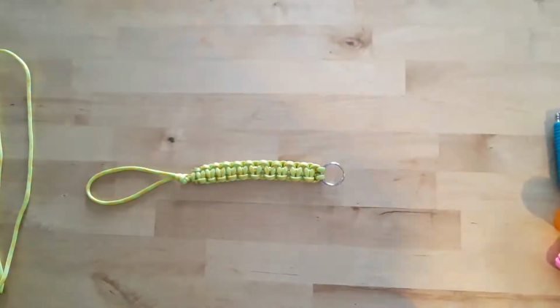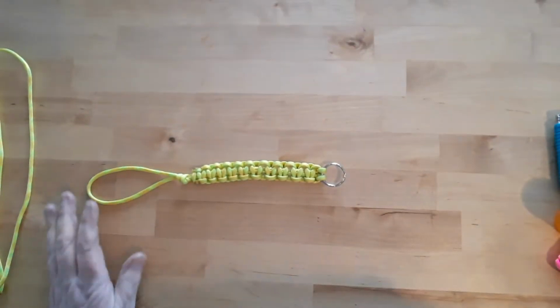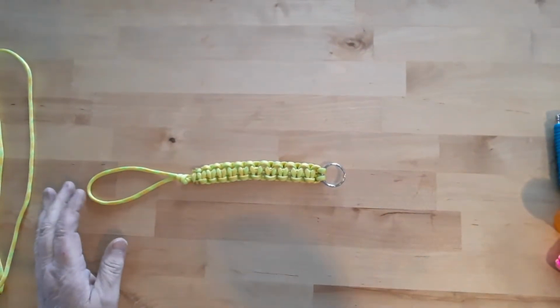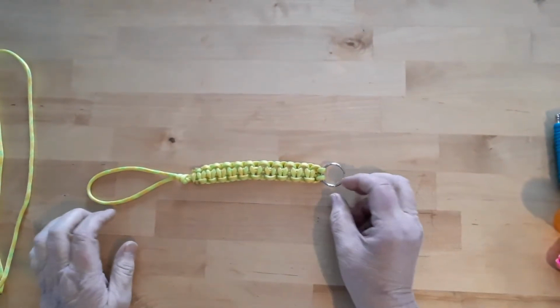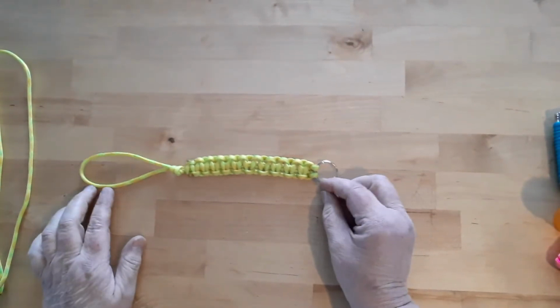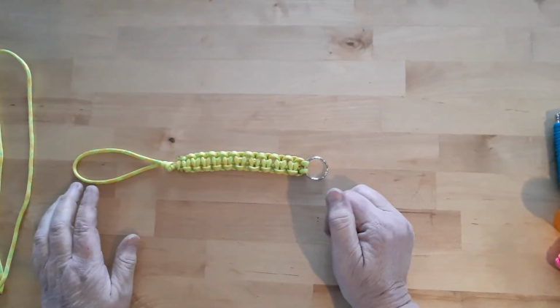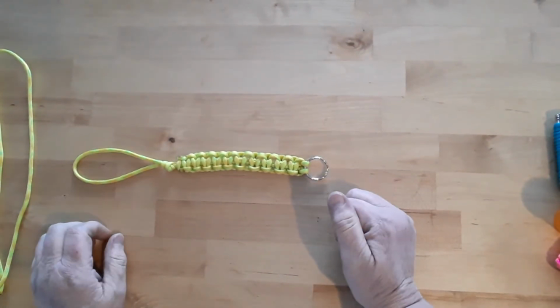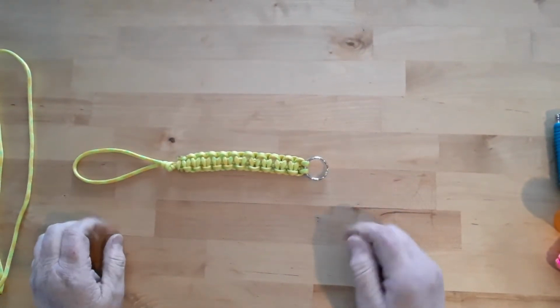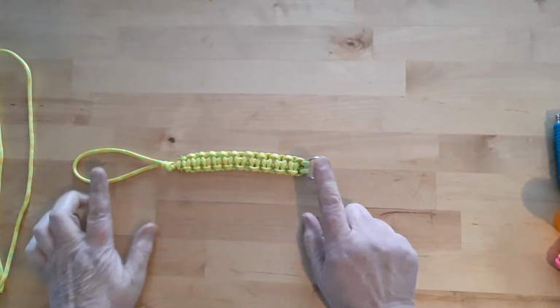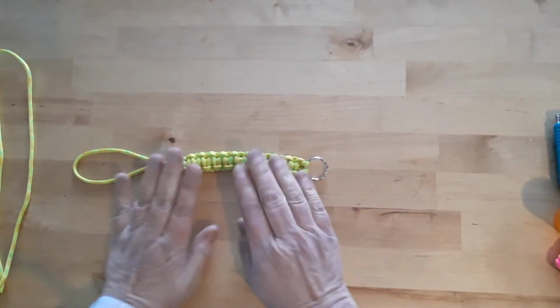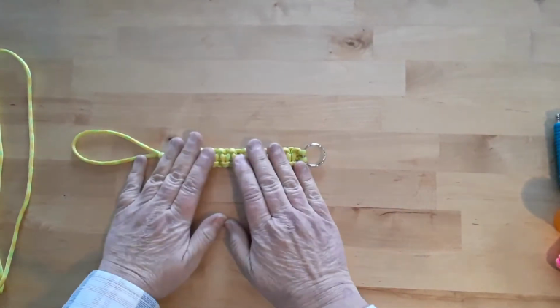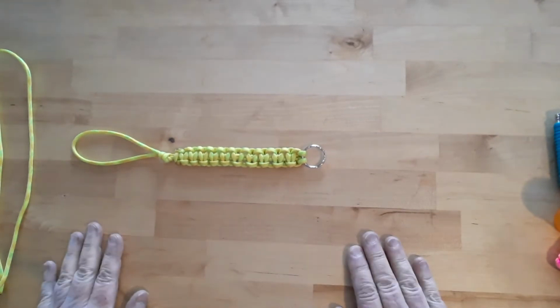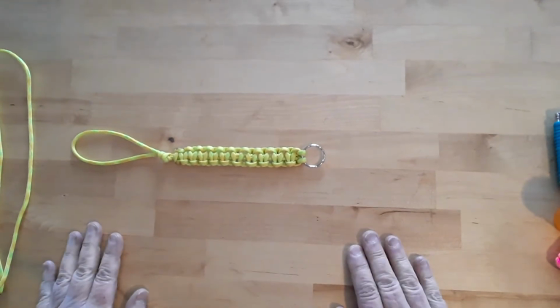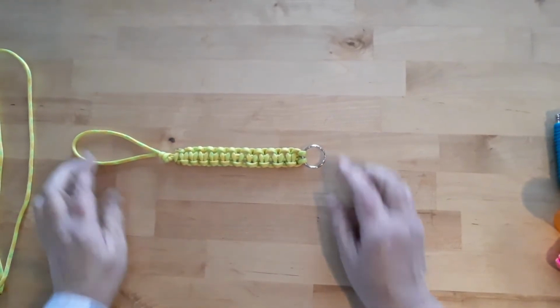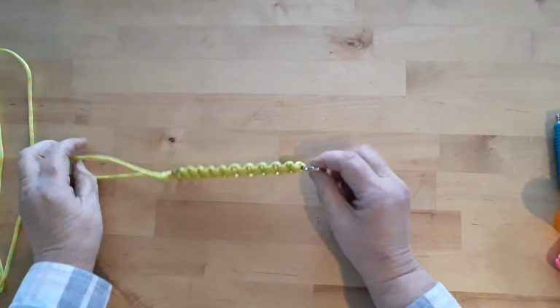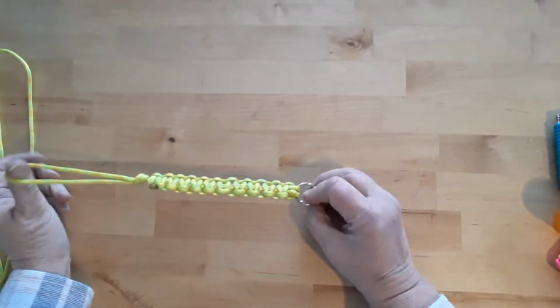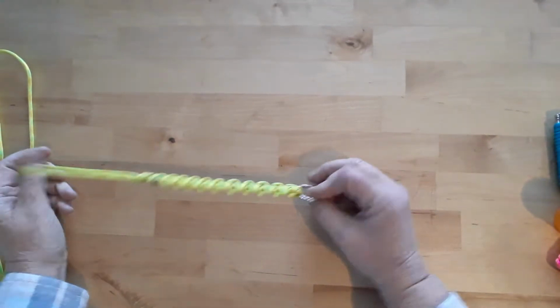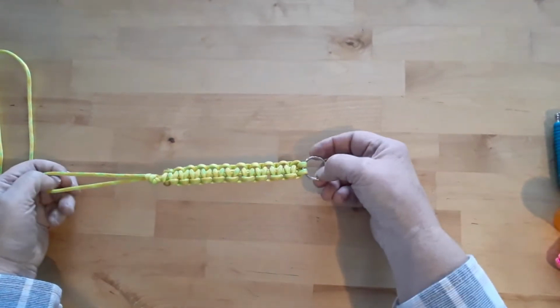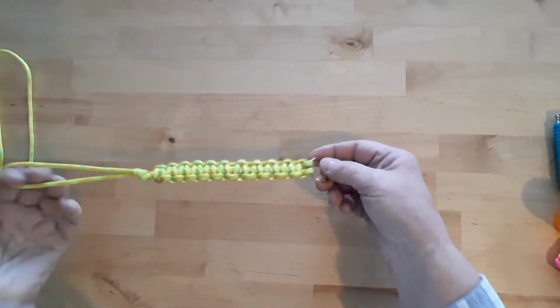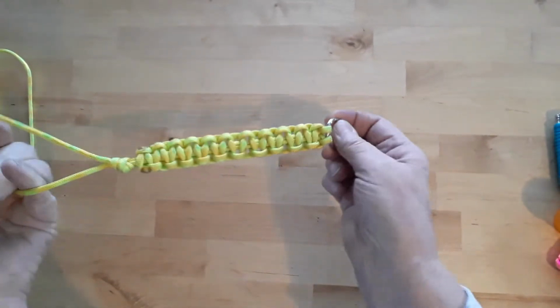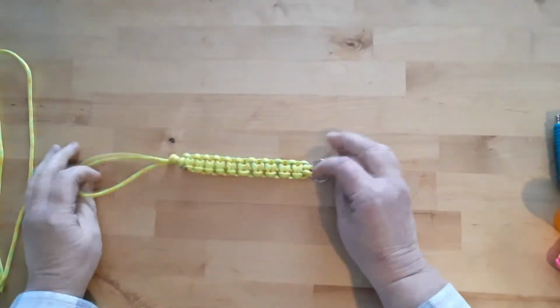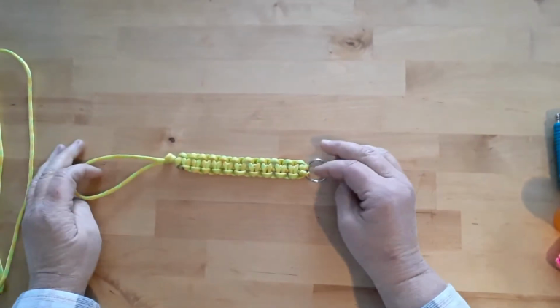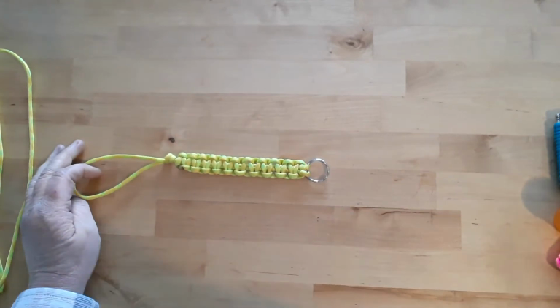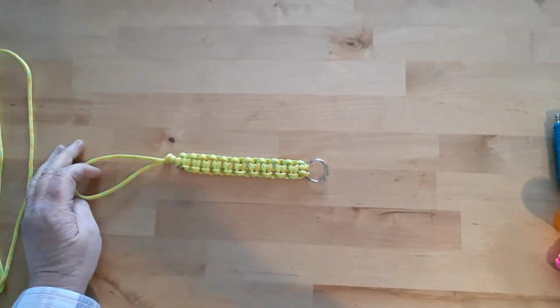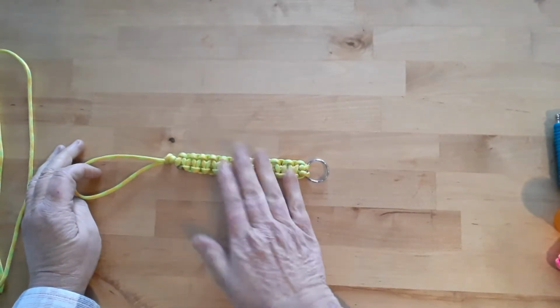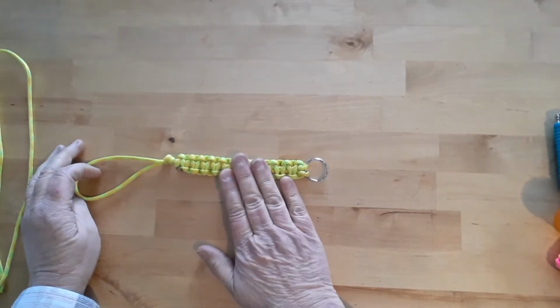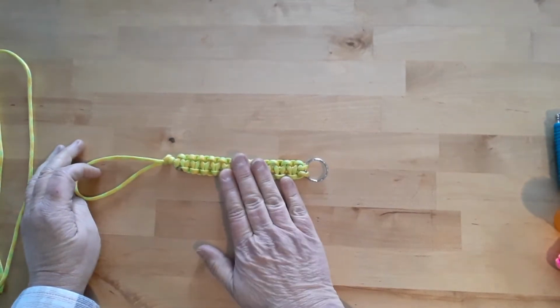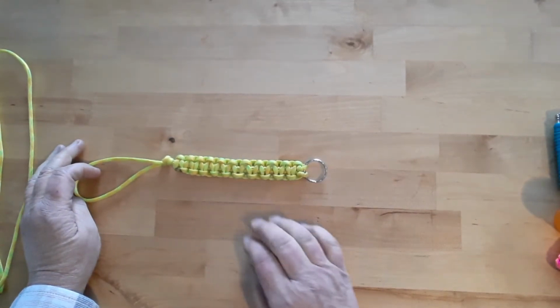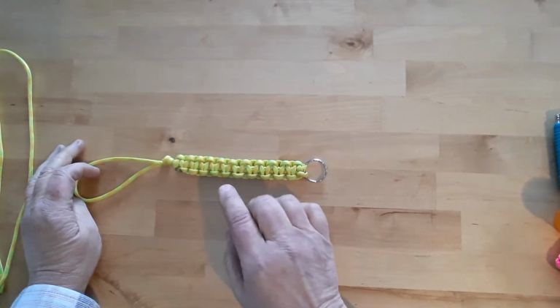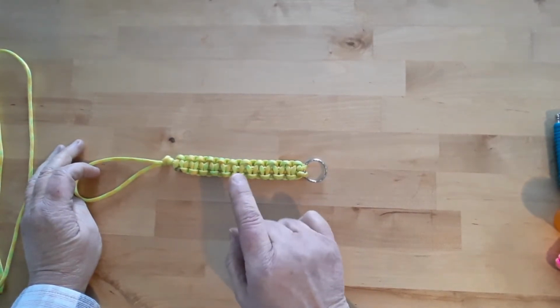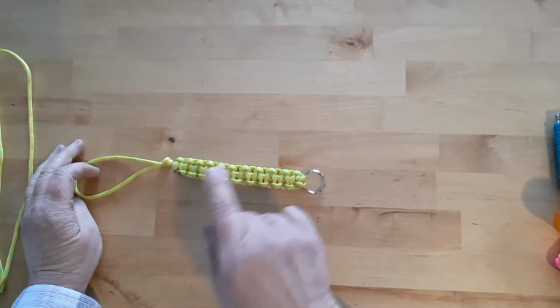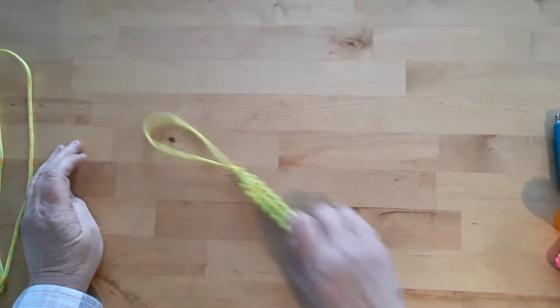Hey everyone, welcome back to Life Prepared. I told you I'd show you how to make one of these little wrist lanyards or key chains — key fobs, whatever you want to call it. They're very easy to do, so let's get started.